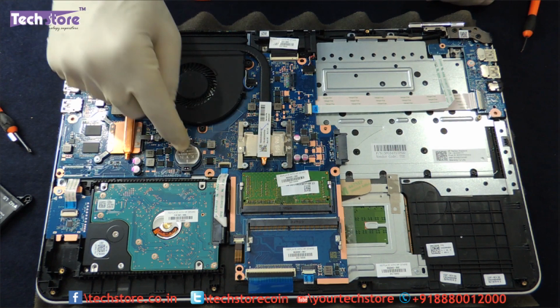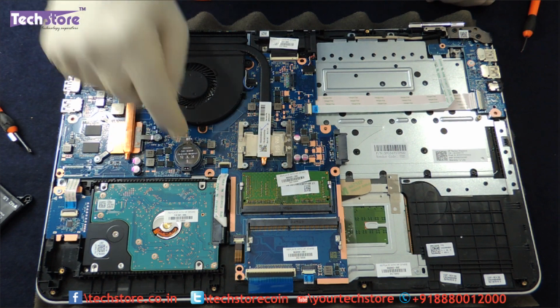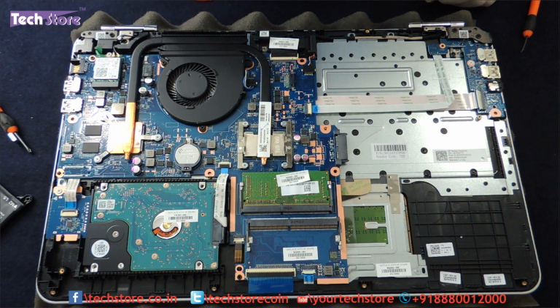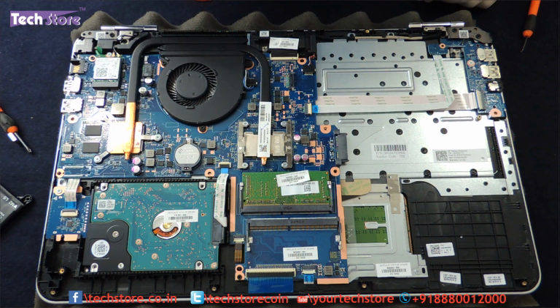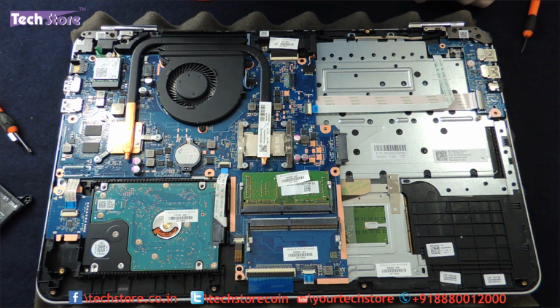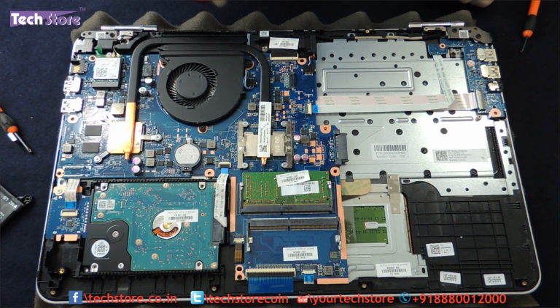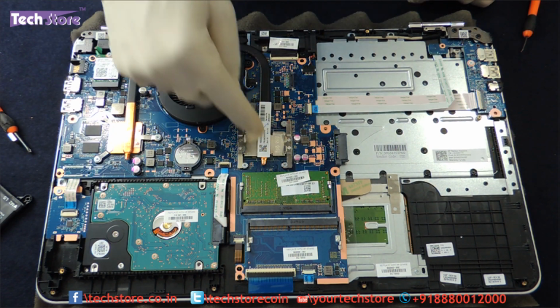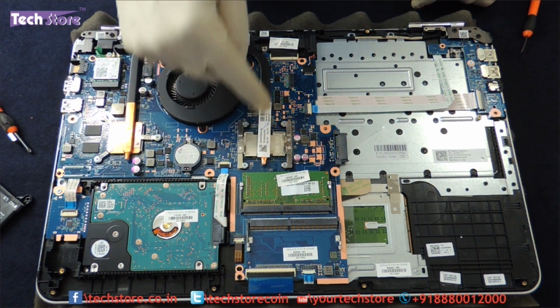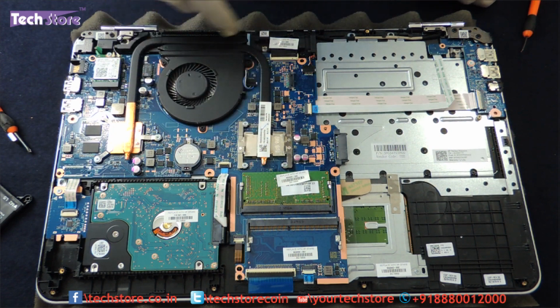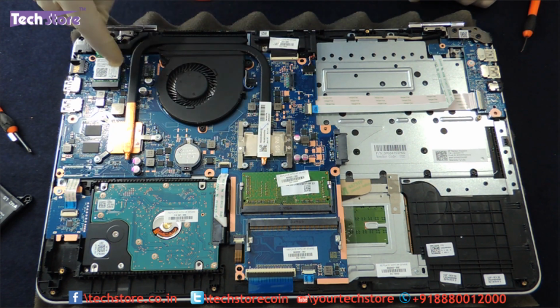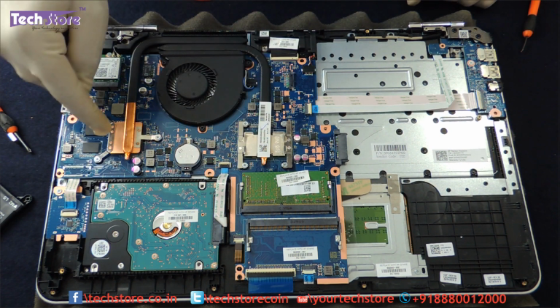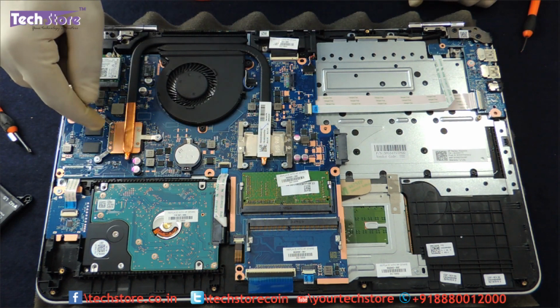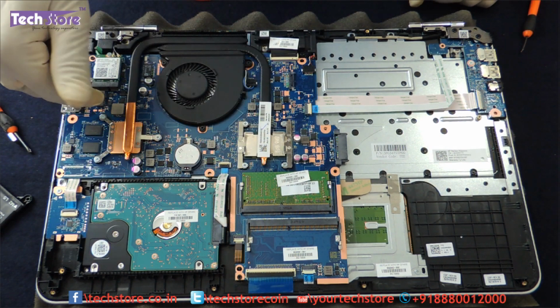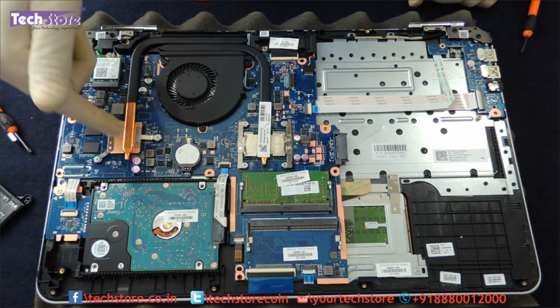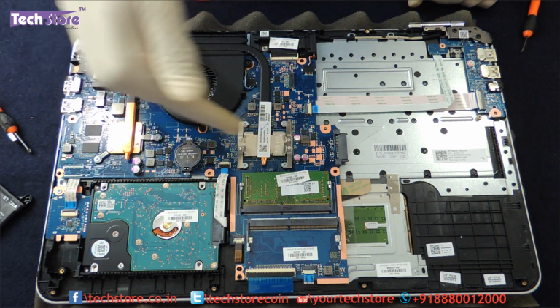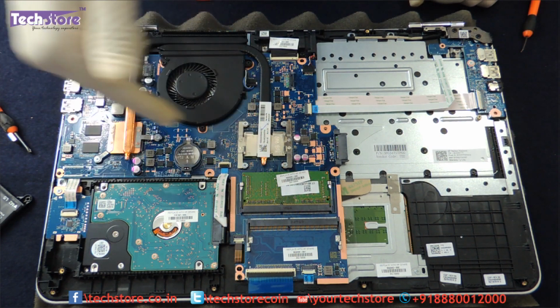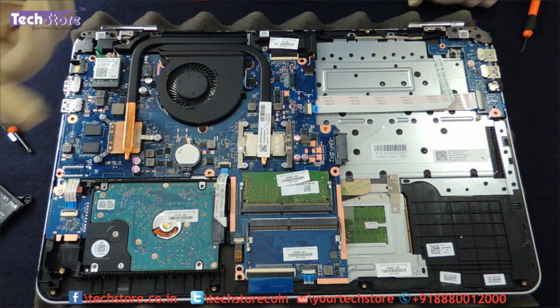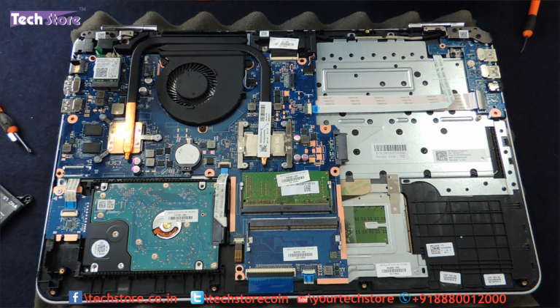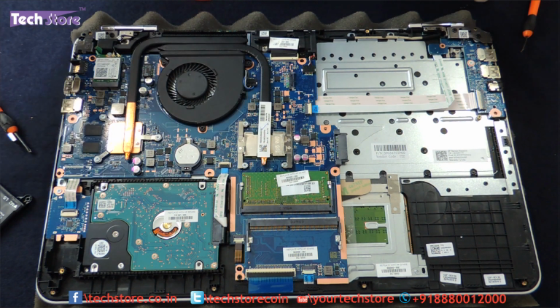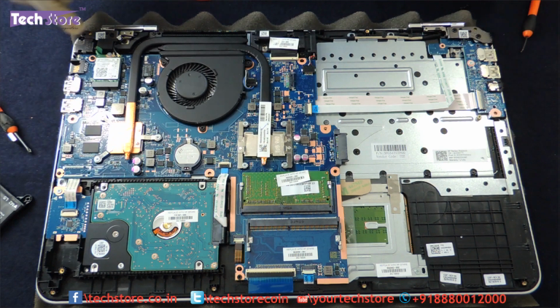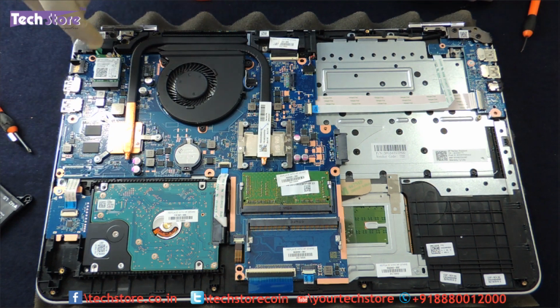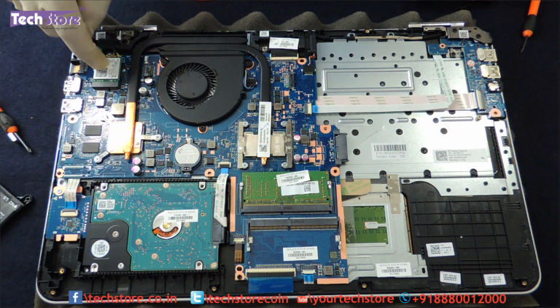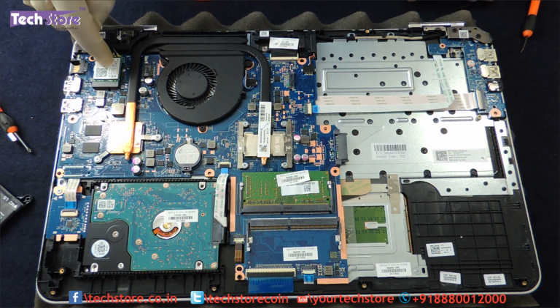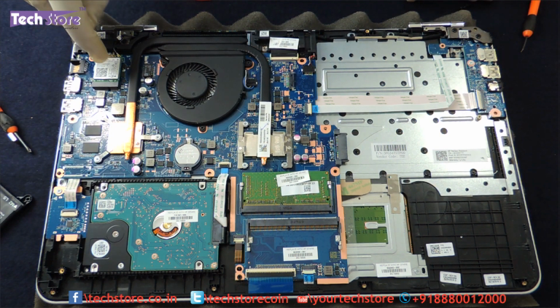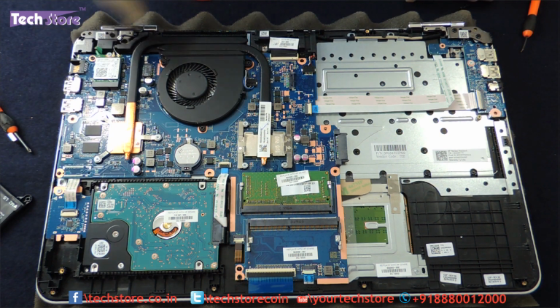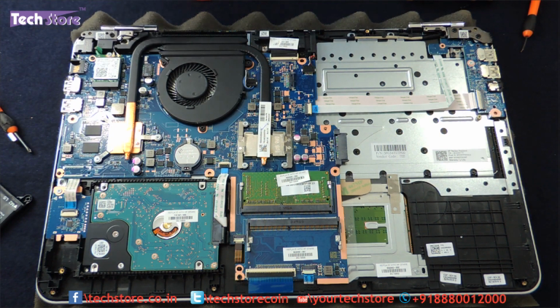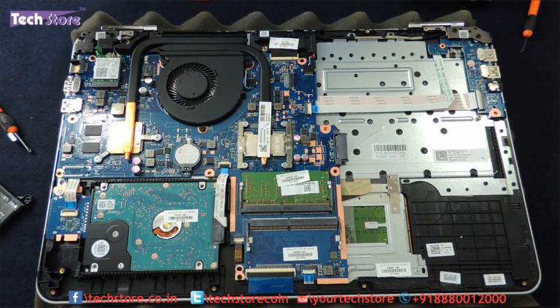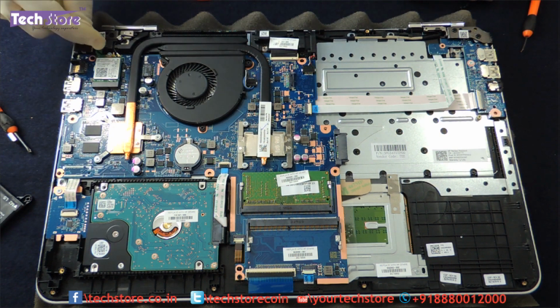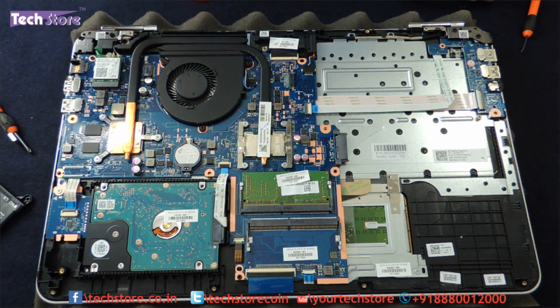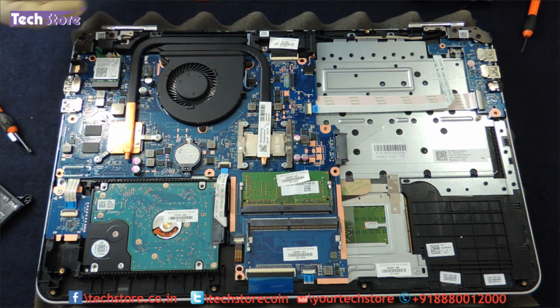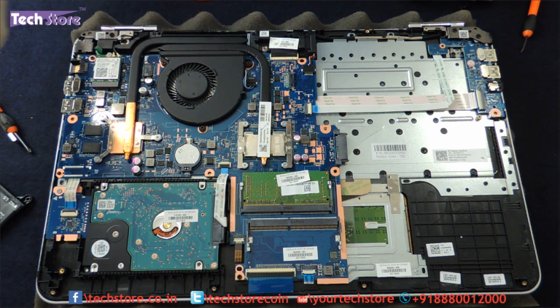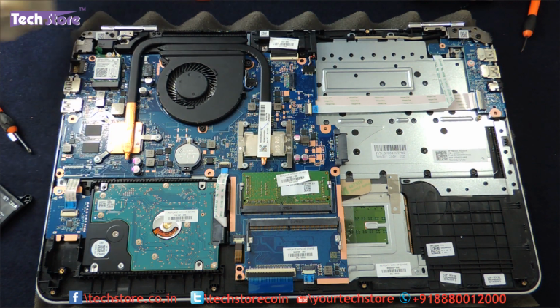This is the CMOS cell over here. The CPU fan, the processor, and the graphics chip I will not get into. This is the Wi-Fi chip here — just remove this one screw and you can replace it. It has a very good Intel Wi-Fi chip.